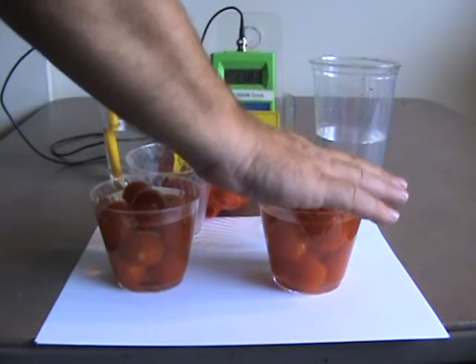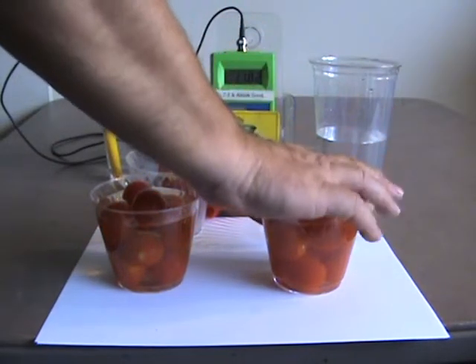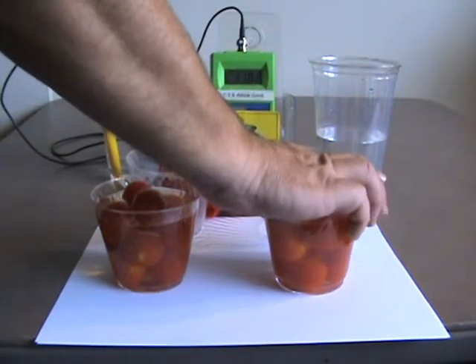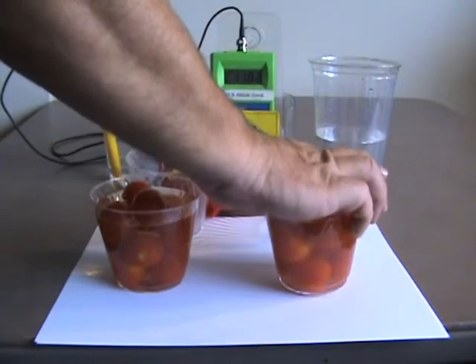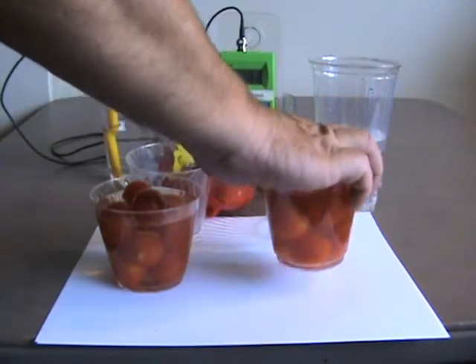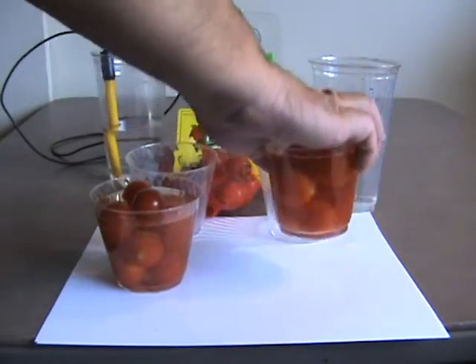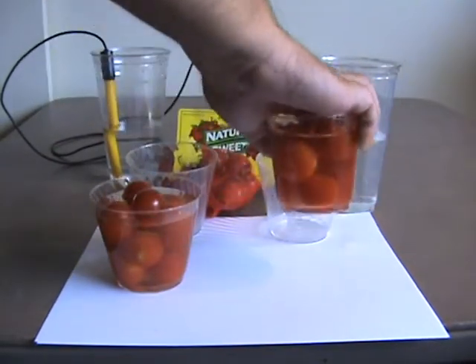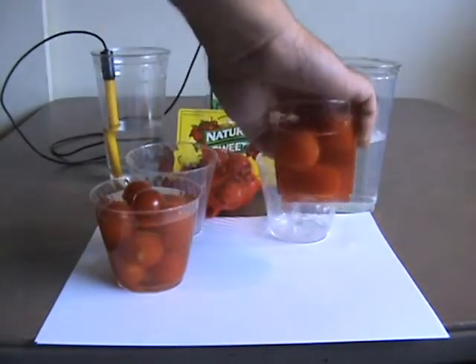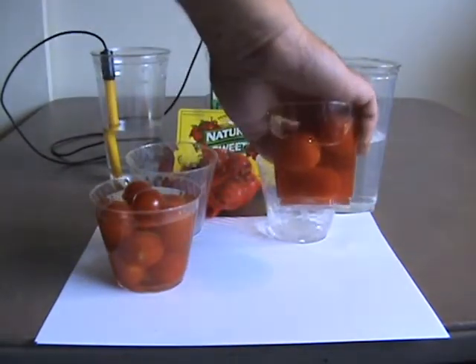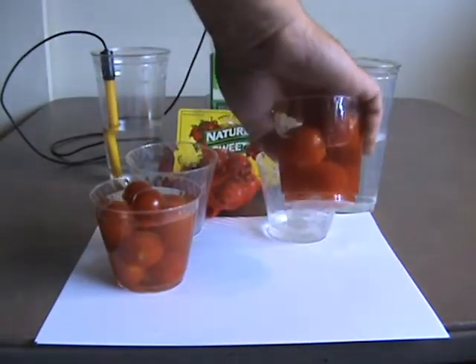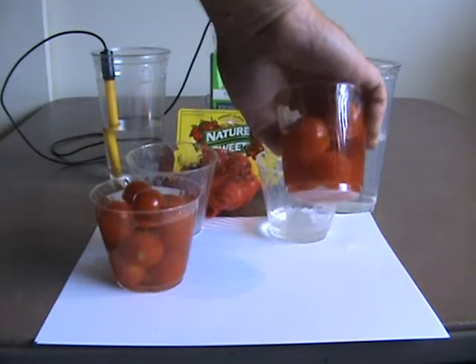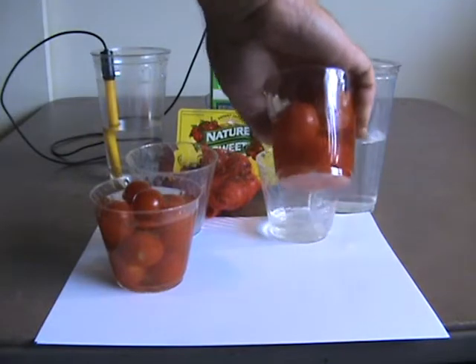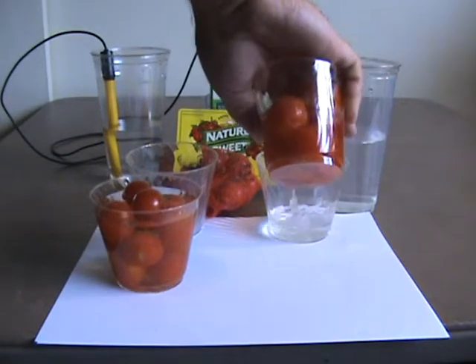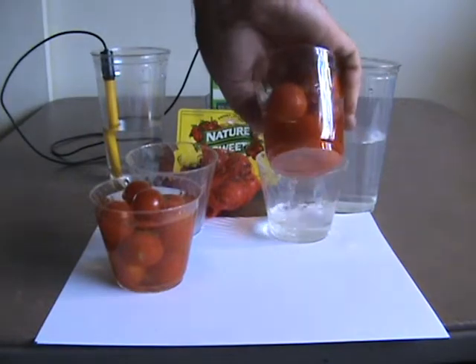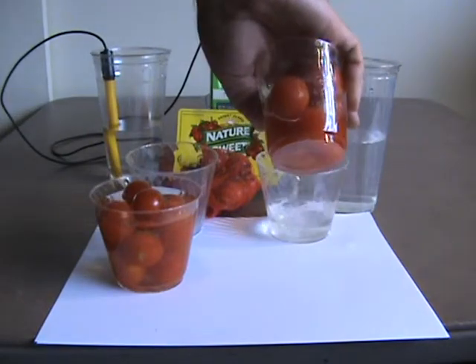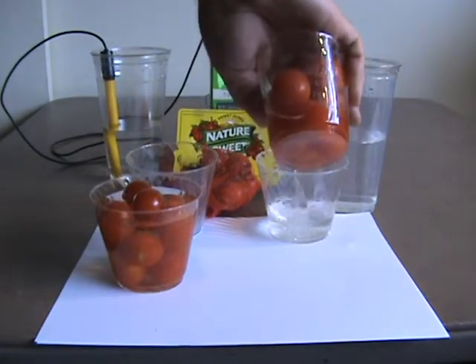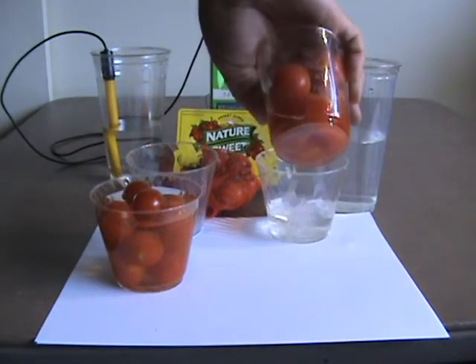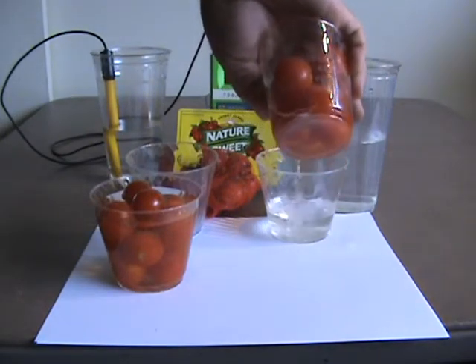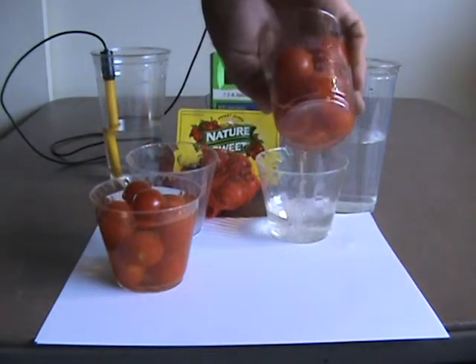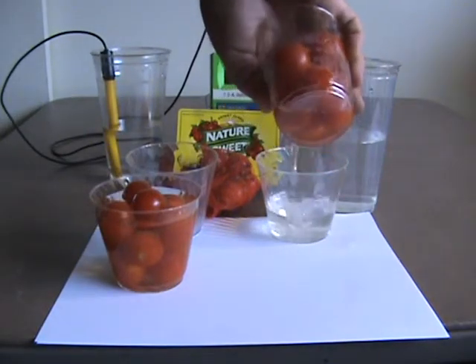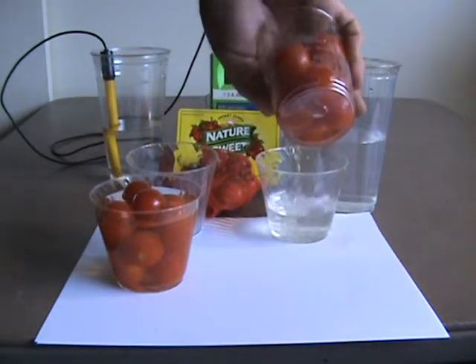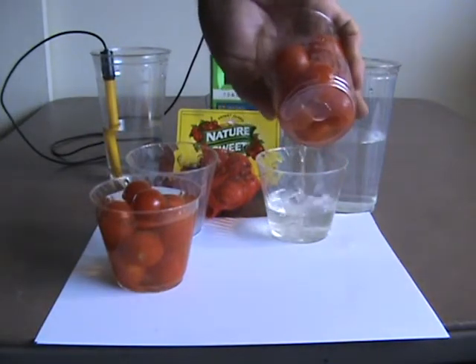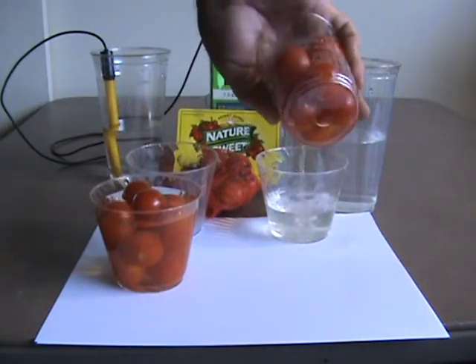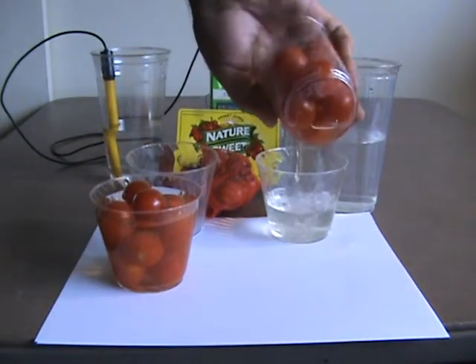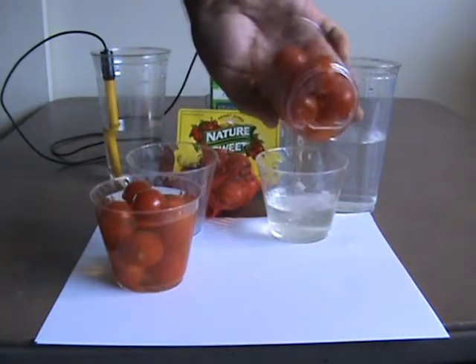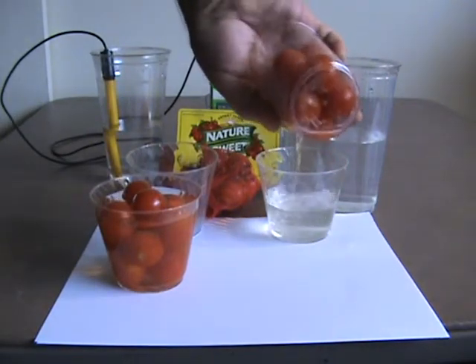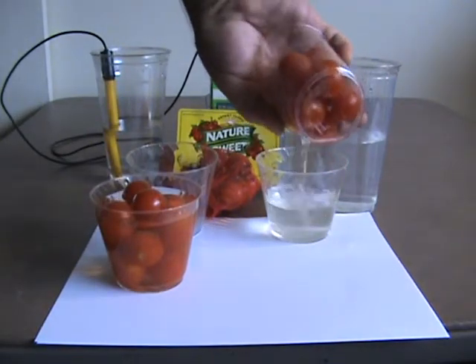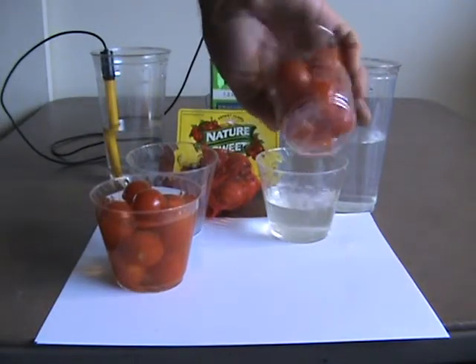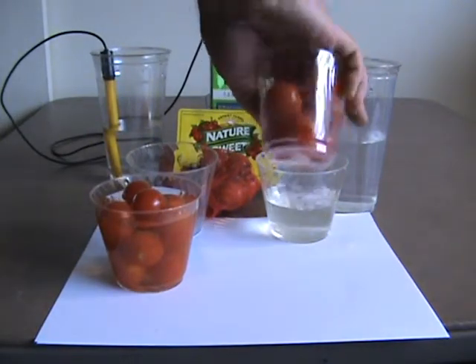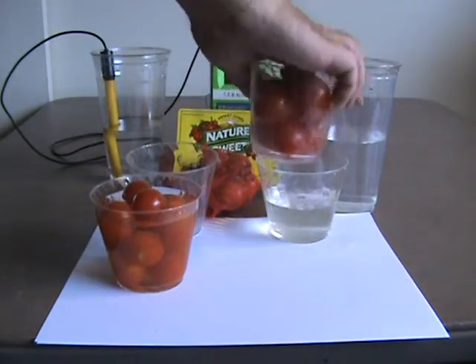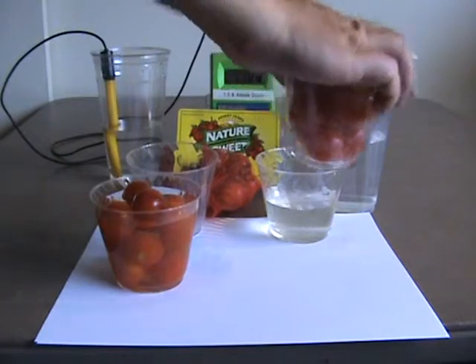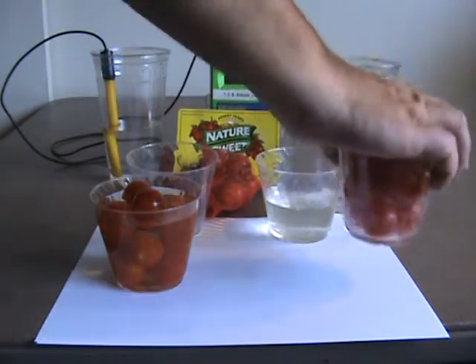So let's see how well these work. The tap water looks like just regular old clean water — looks like the same old water we had before.